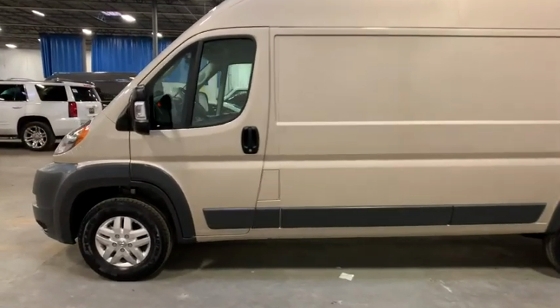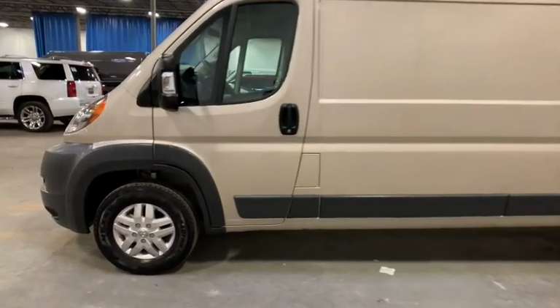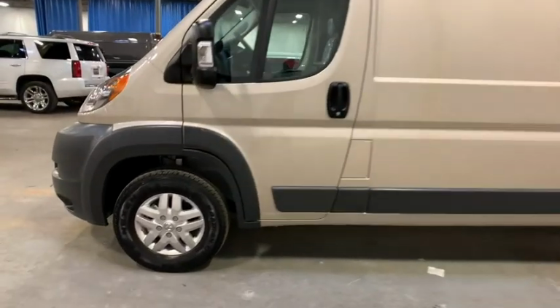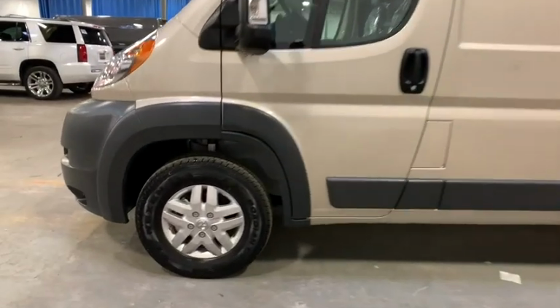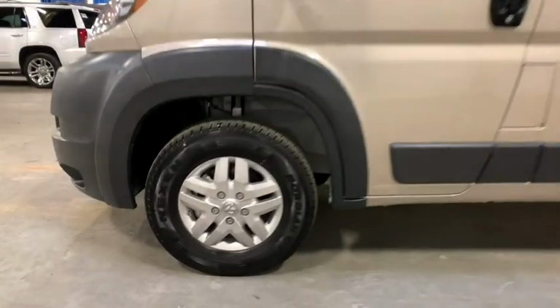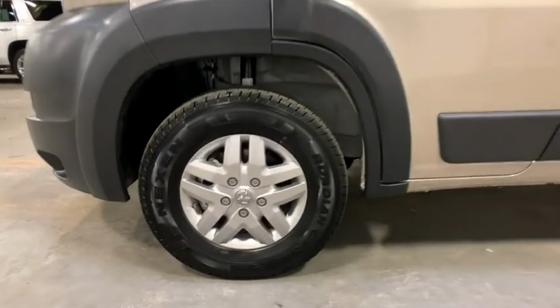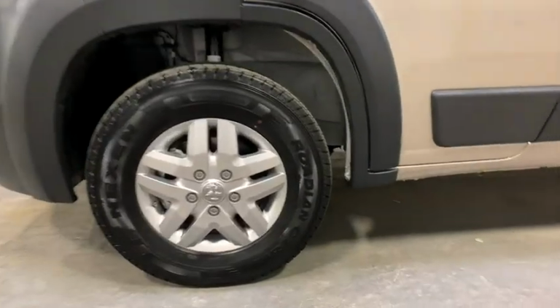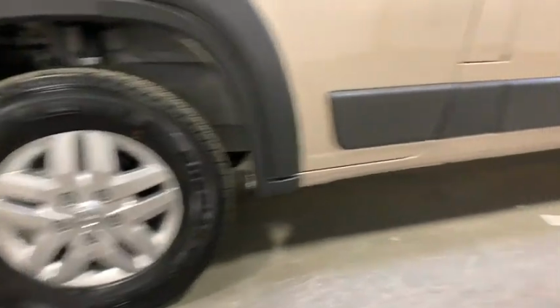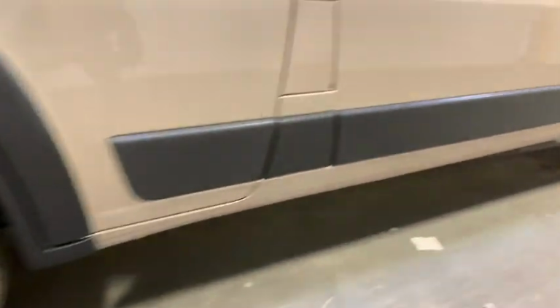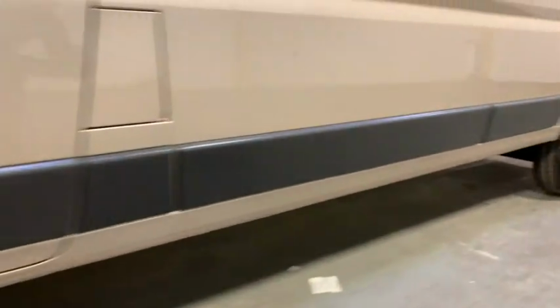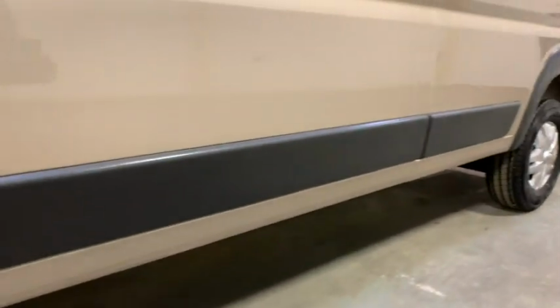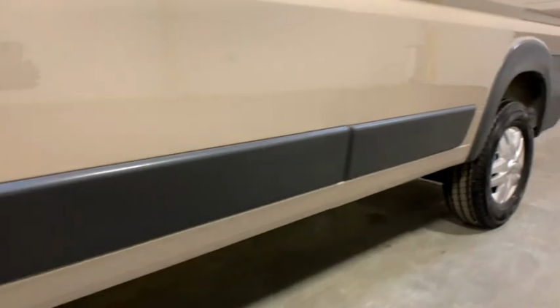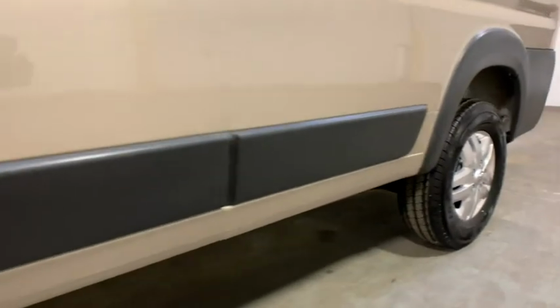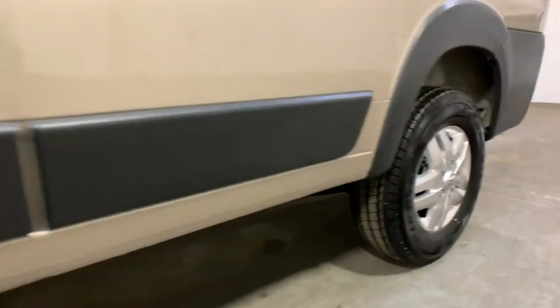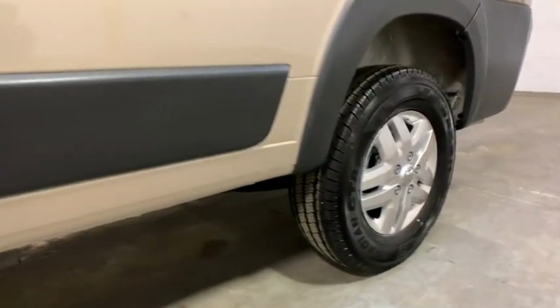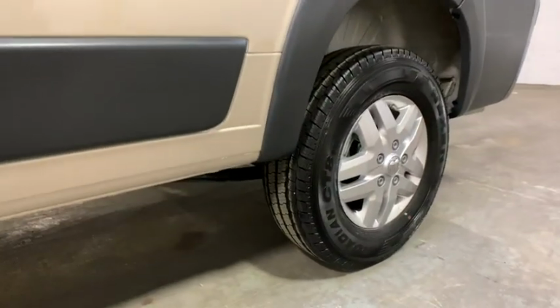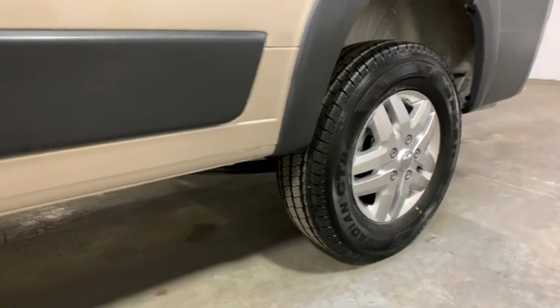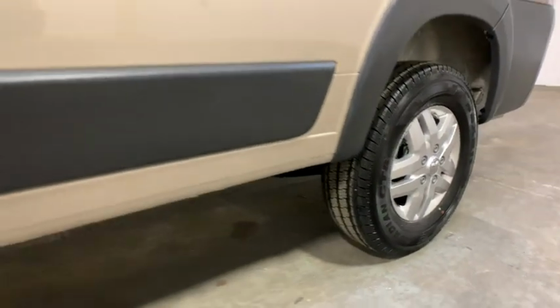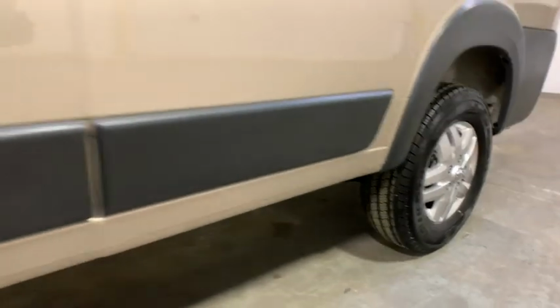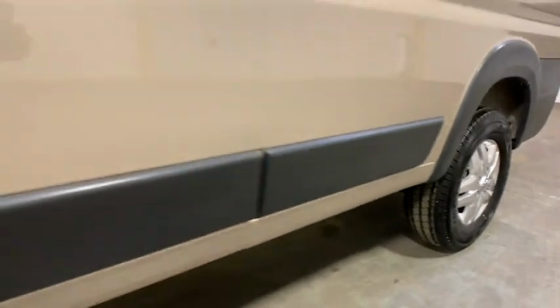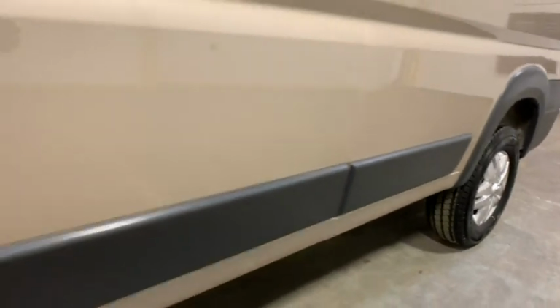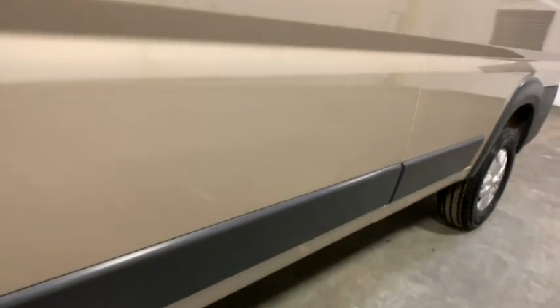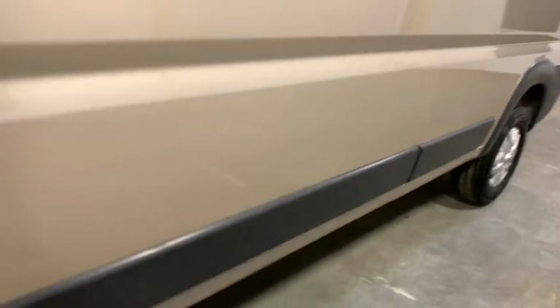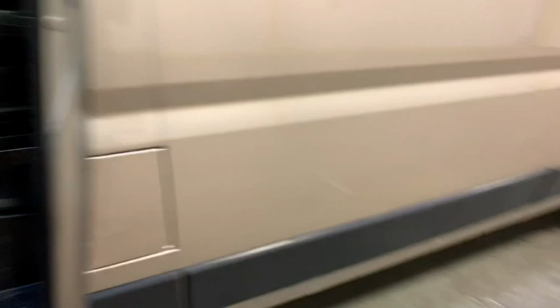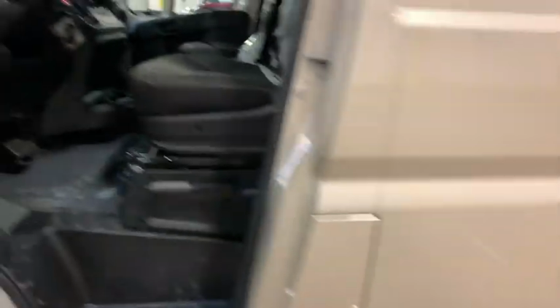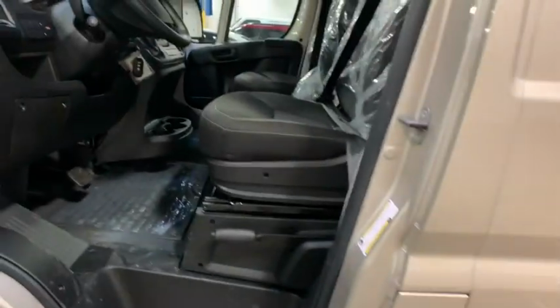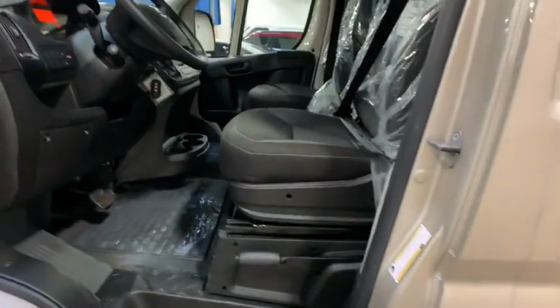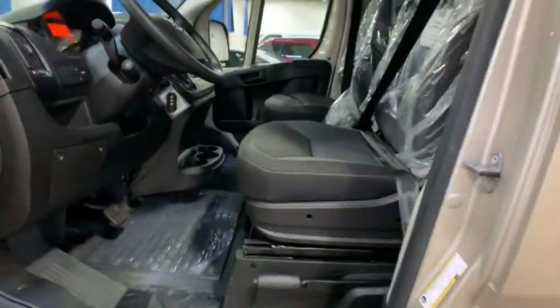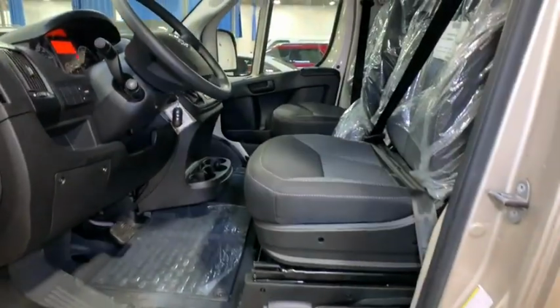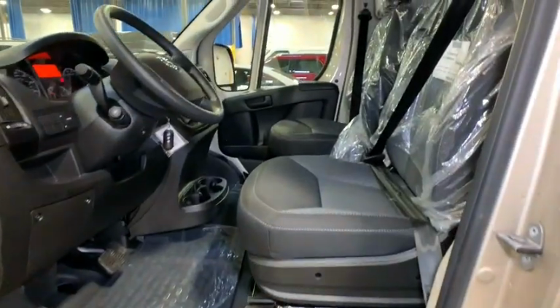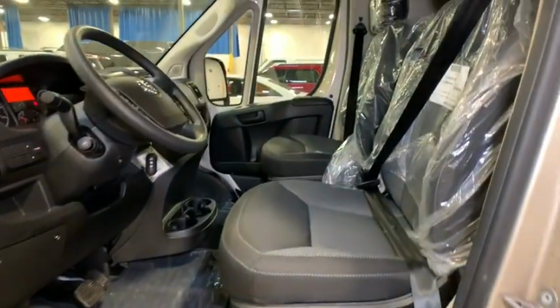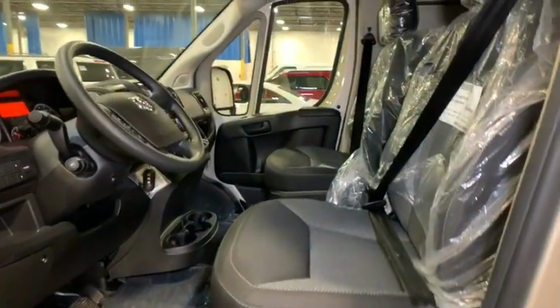Remote keyless entry, brake assist, tachometer, rear view camera, front reading lamps, front bucket seats, cloth bucket seats, front wheel independent suspension, four-piece floor mat set, low tire pressure warning.